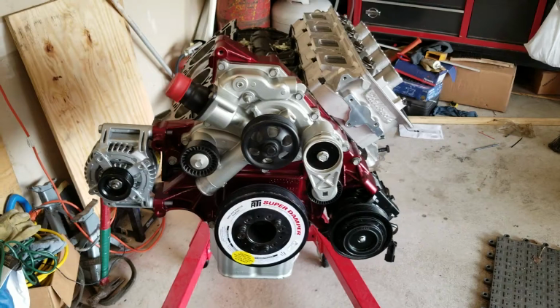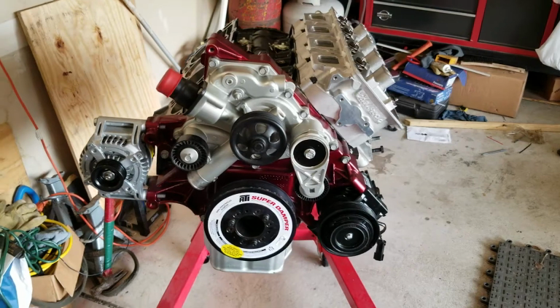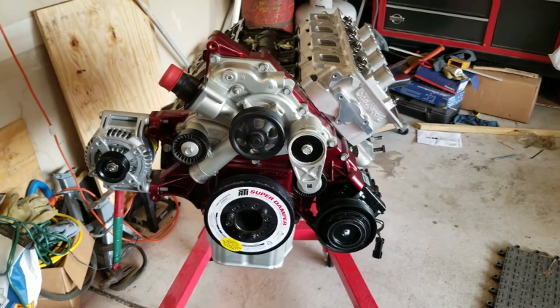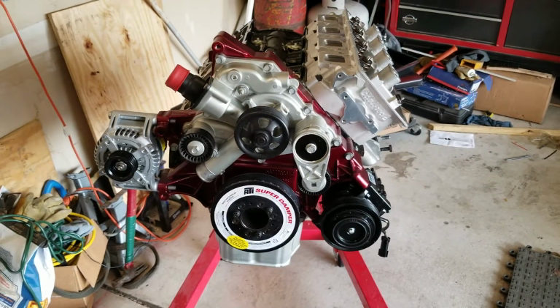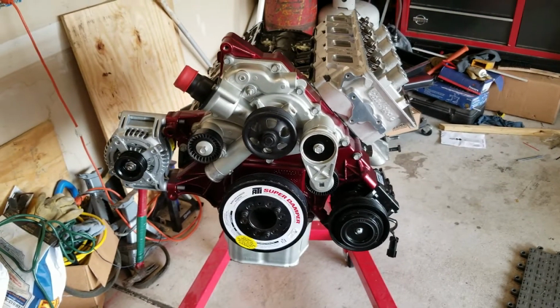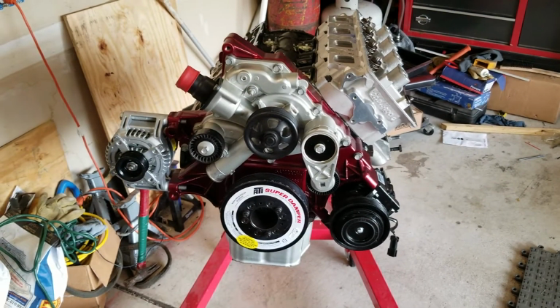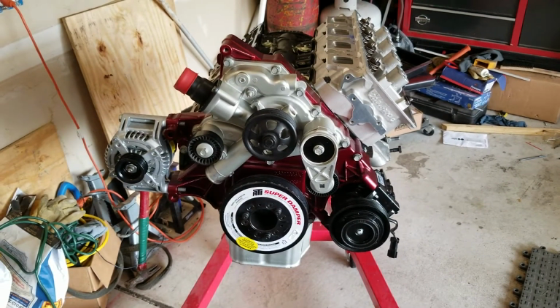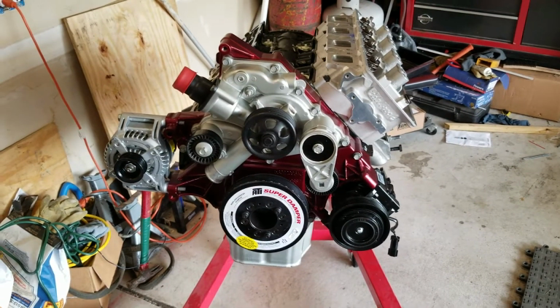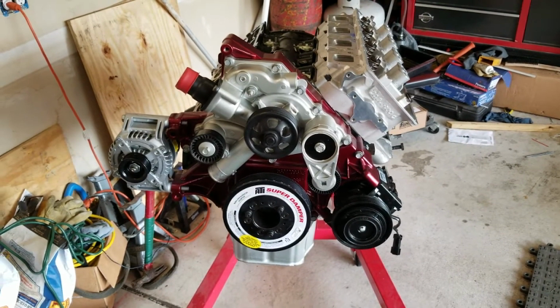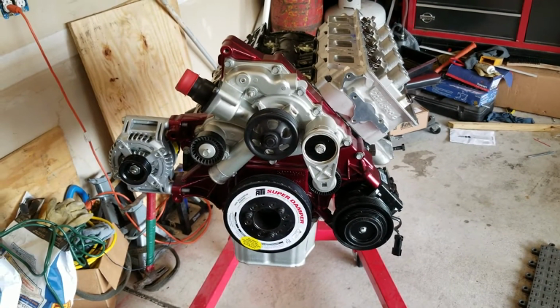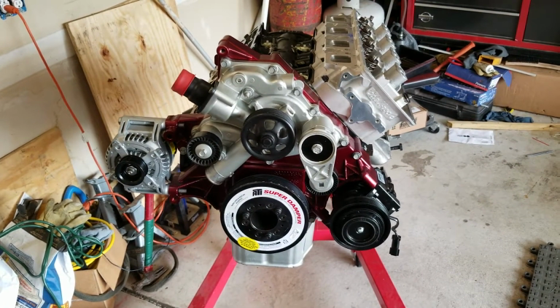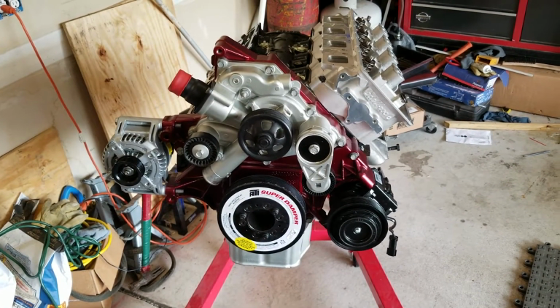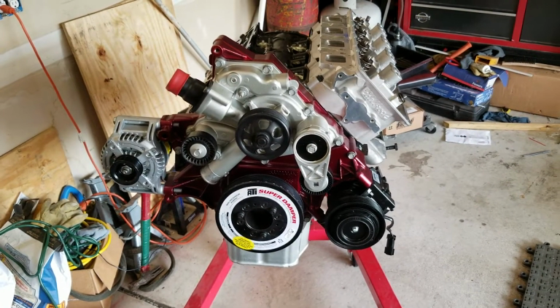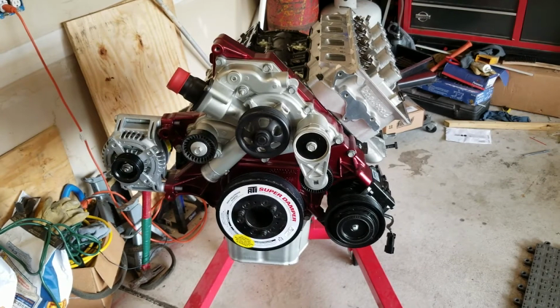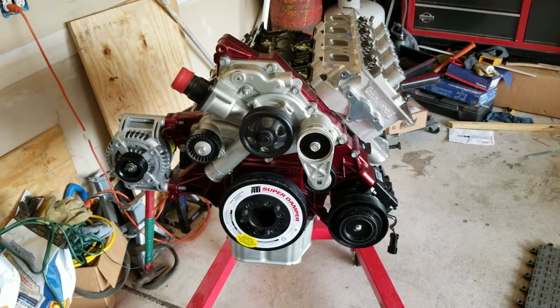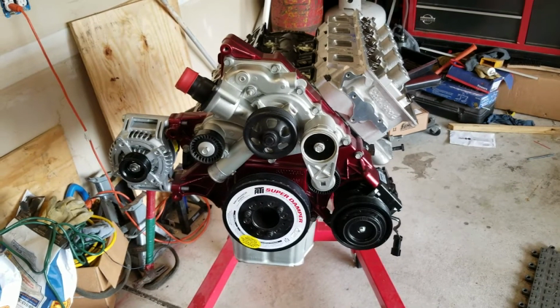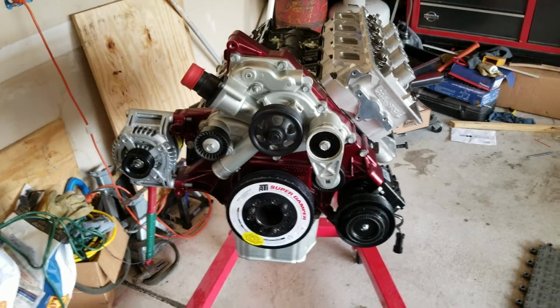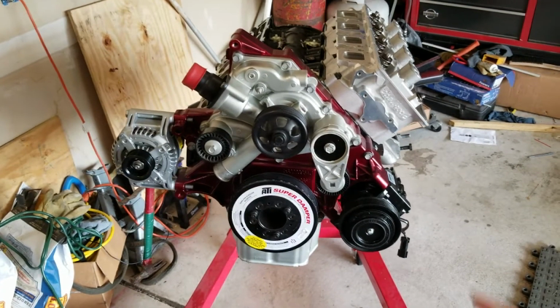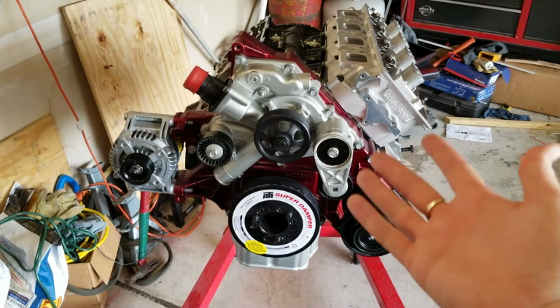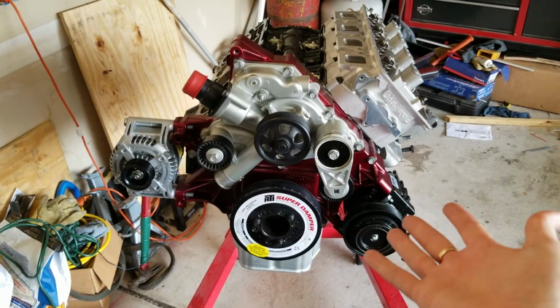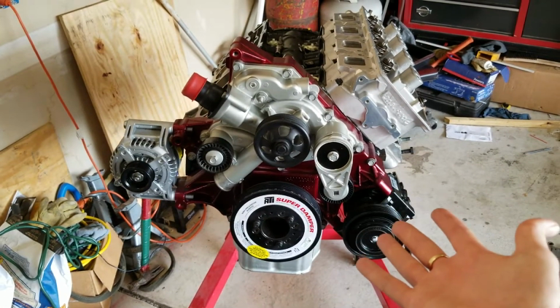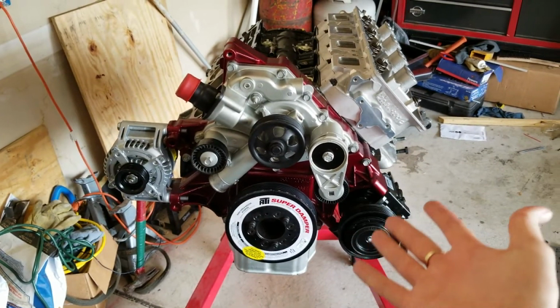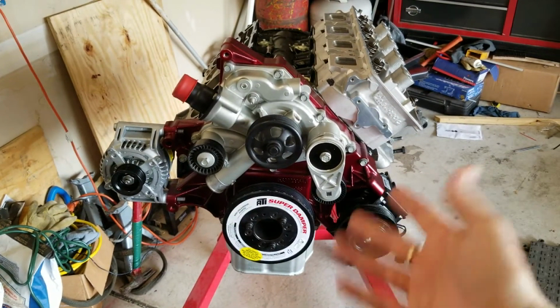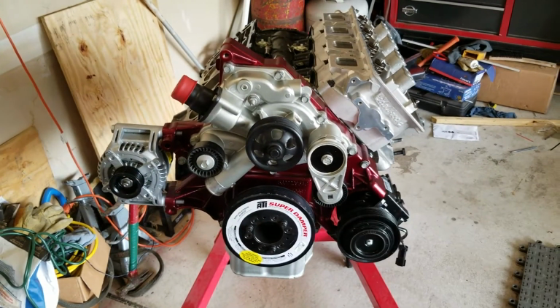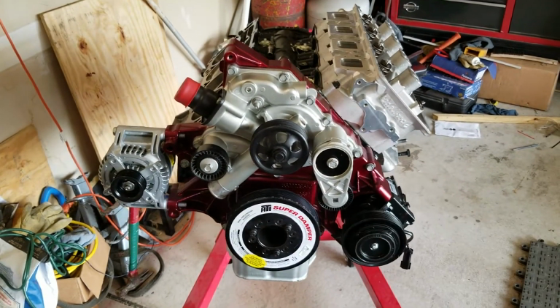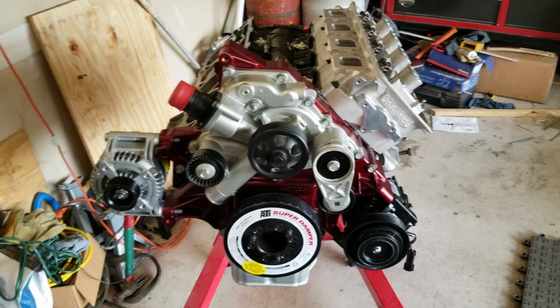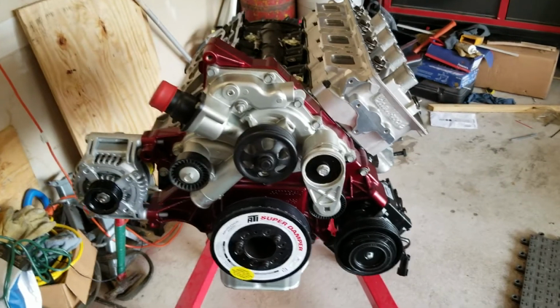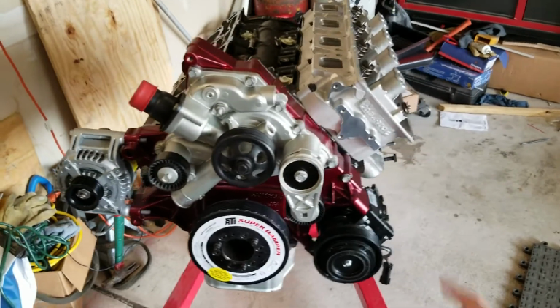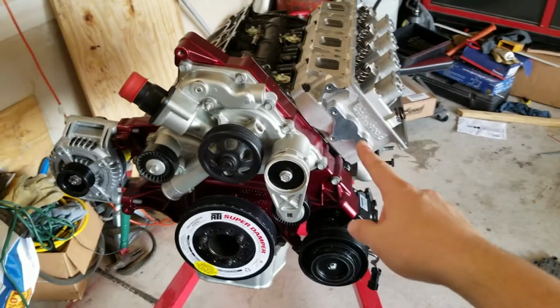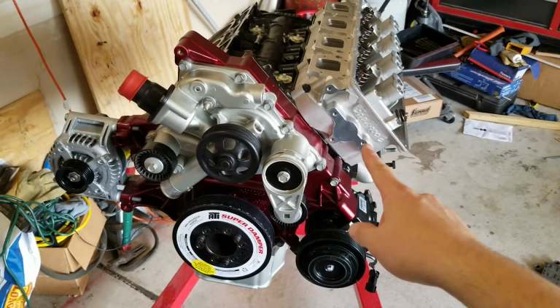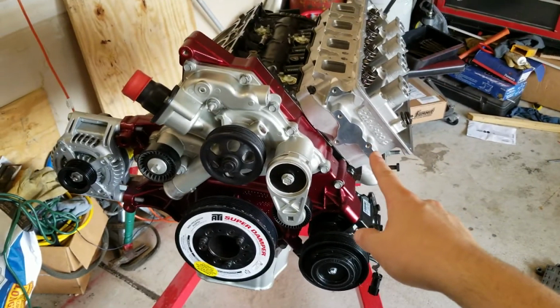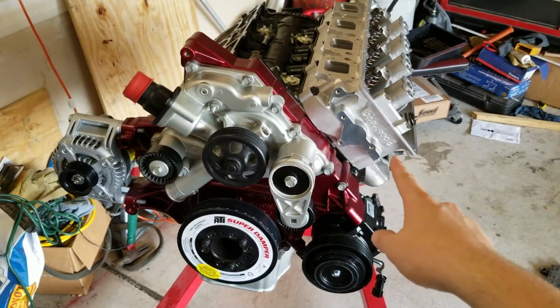Hello everyone, thank you for tuning into my channel here, WDT High Performance. Today is an update about the 2013 5.7 with the Gen 3 Edelbrock Hemi Heads.